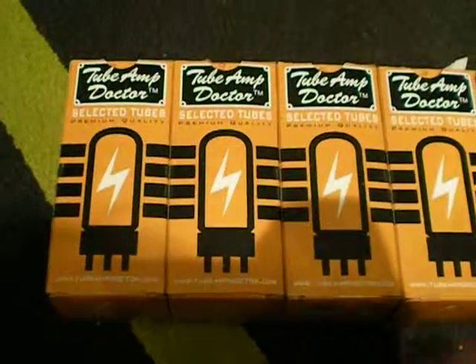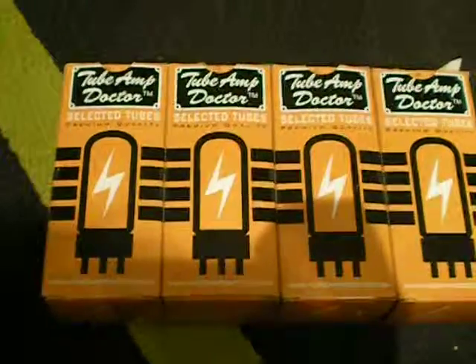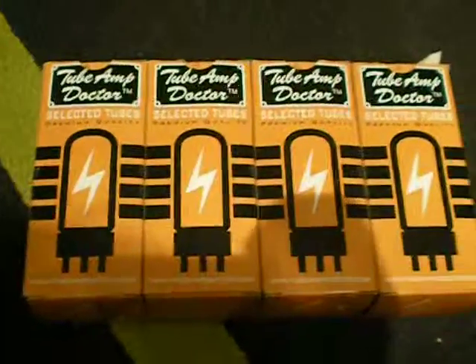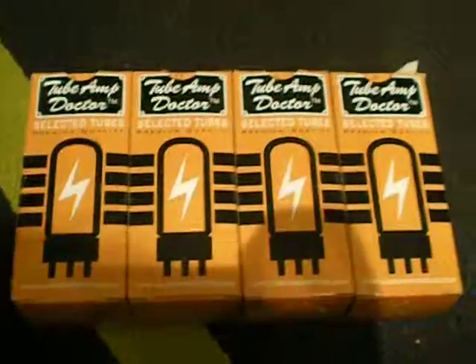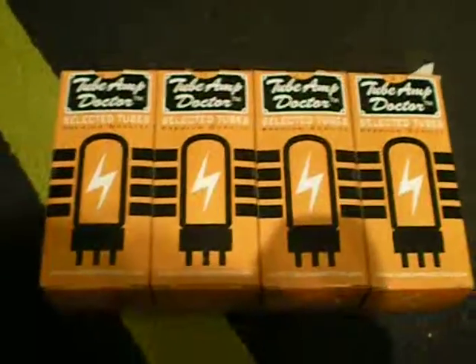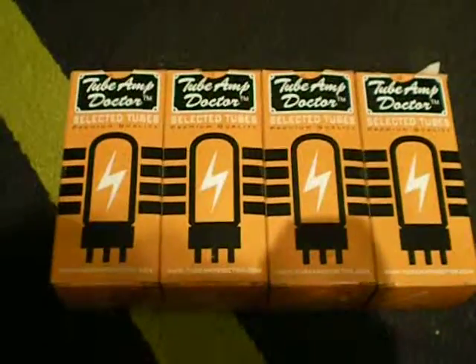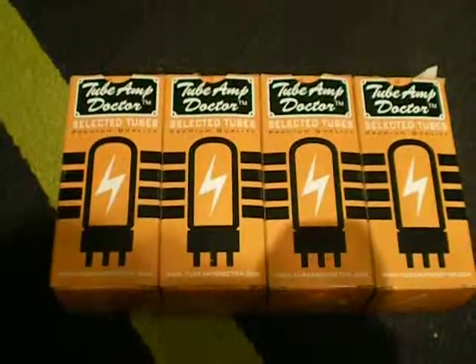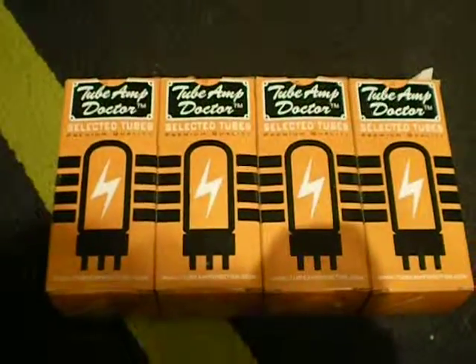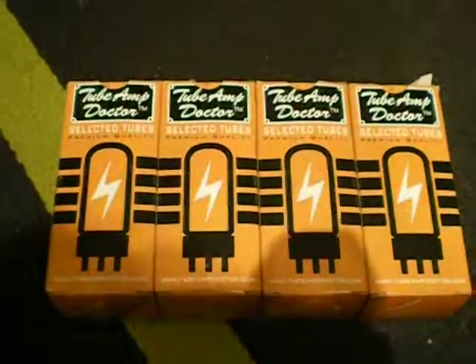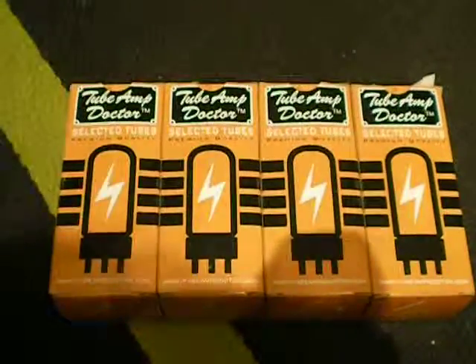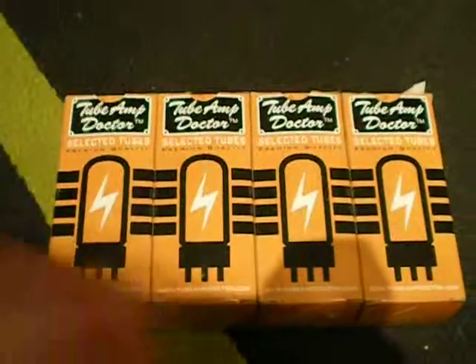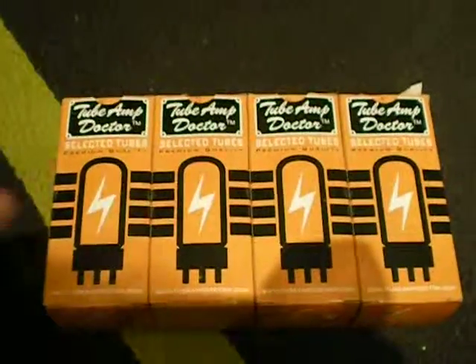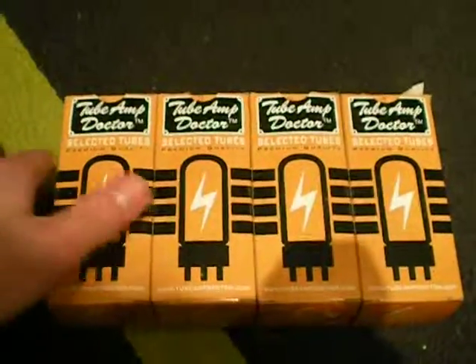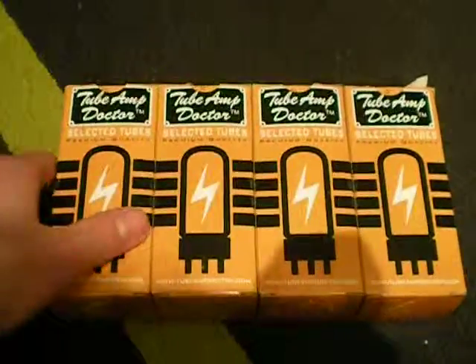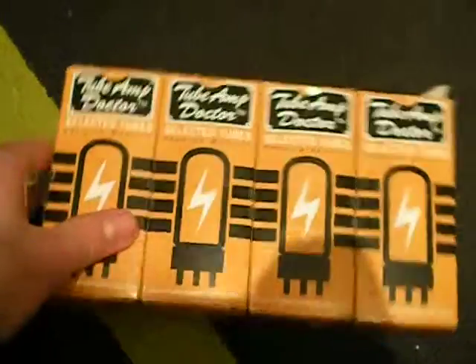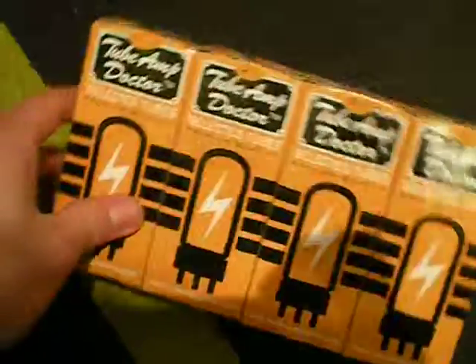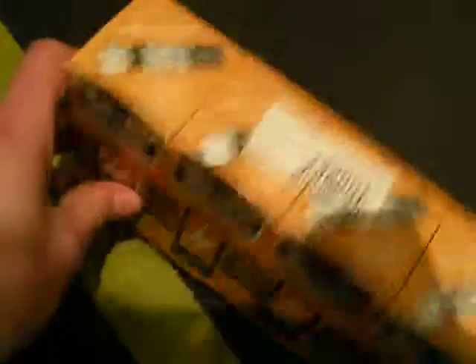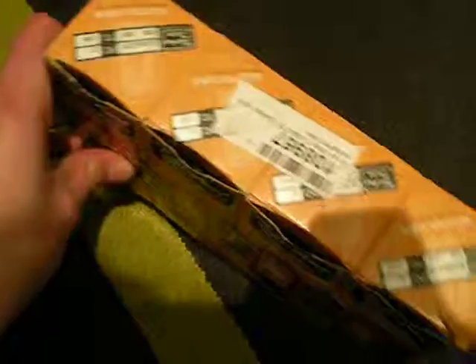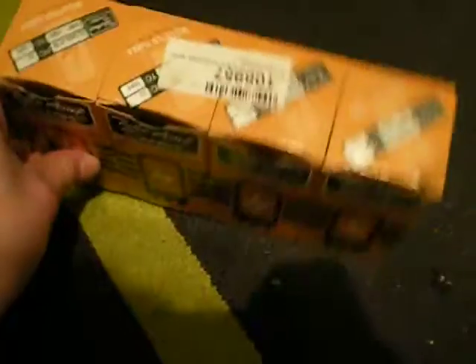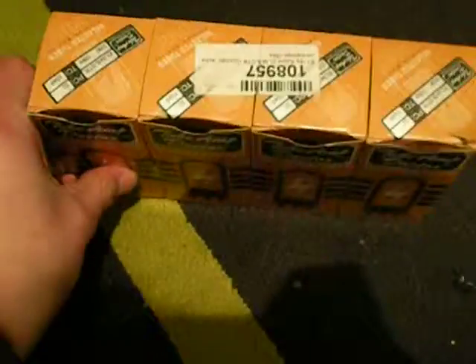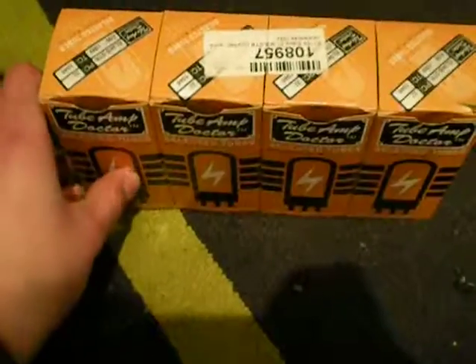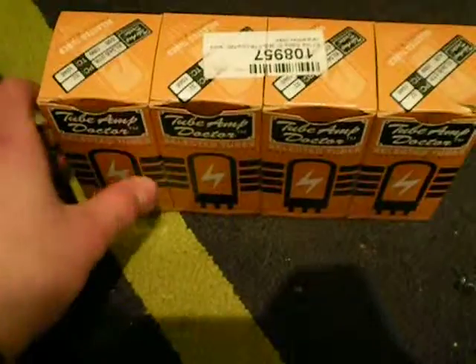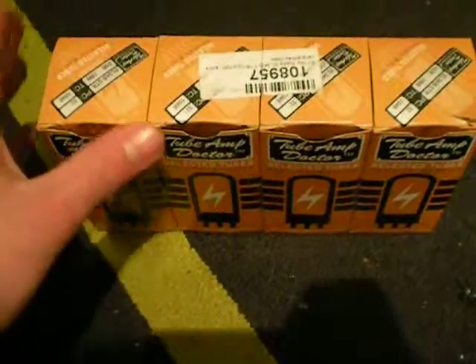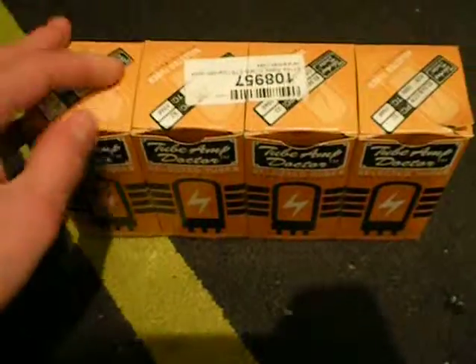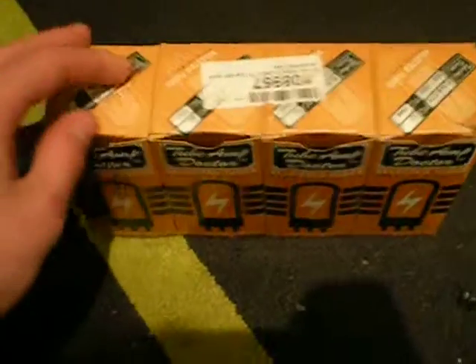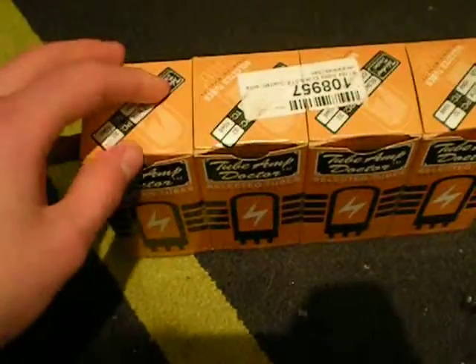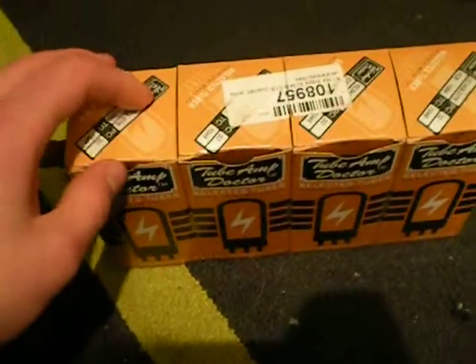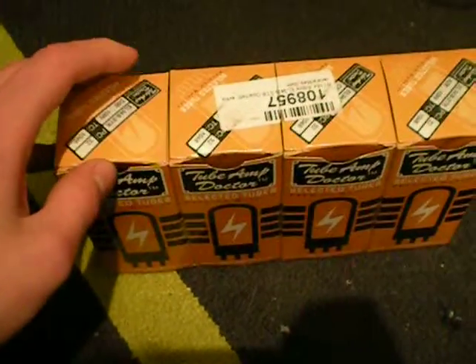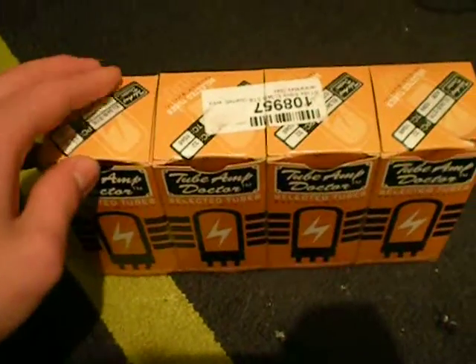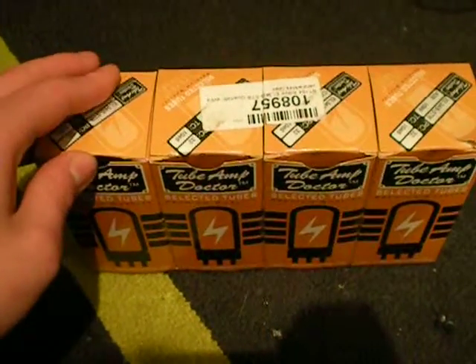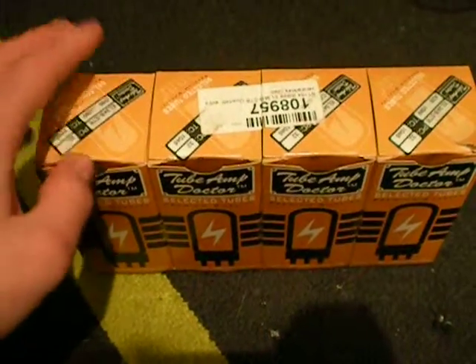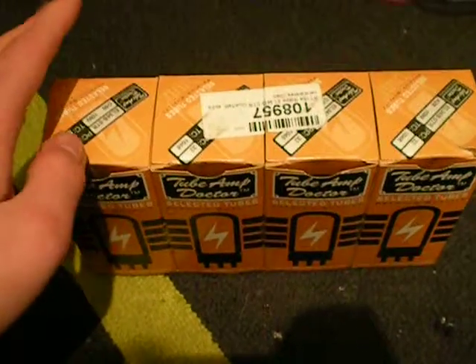More power tubes. Hey YouTube, got these tubes too — forgot to post them in my other video.